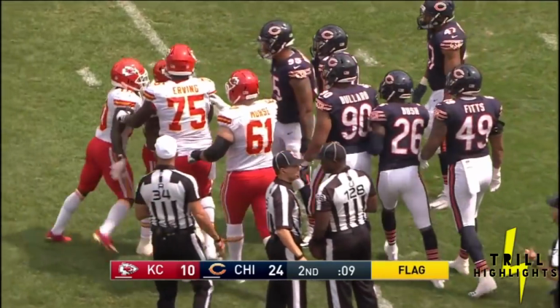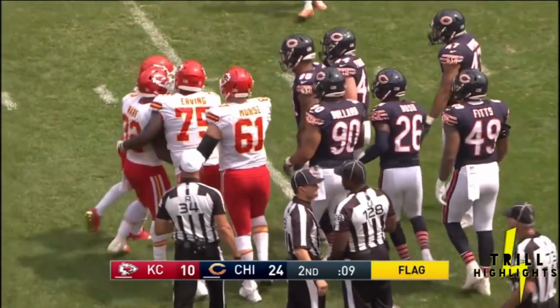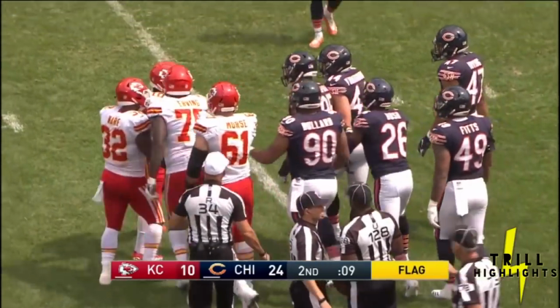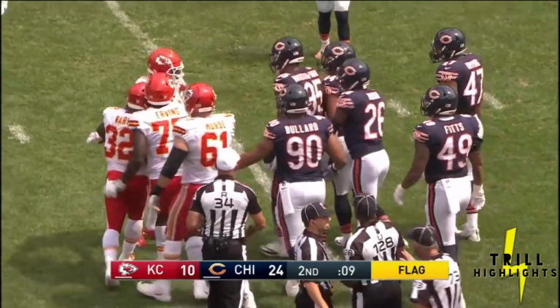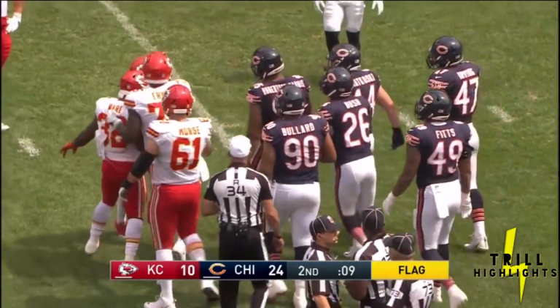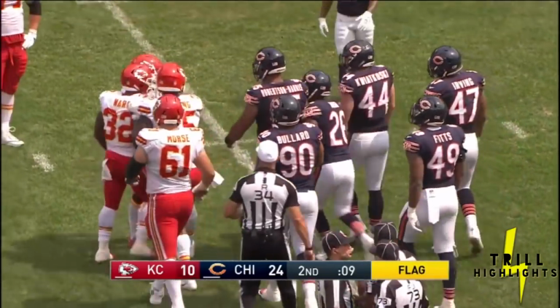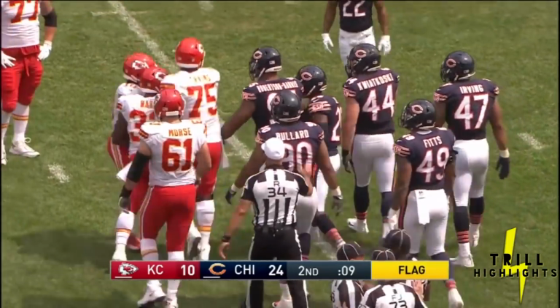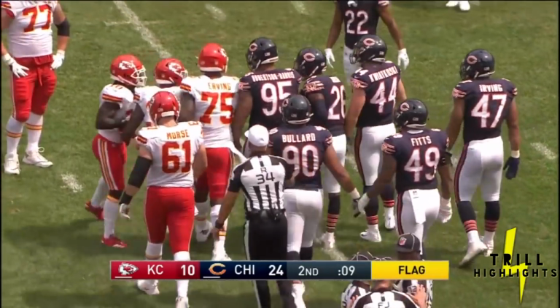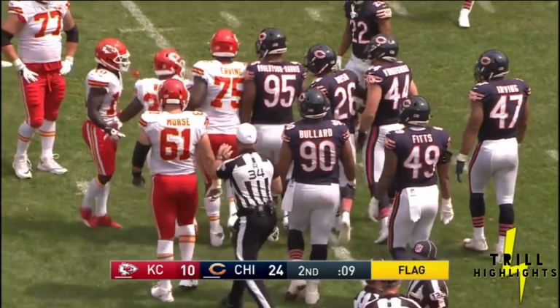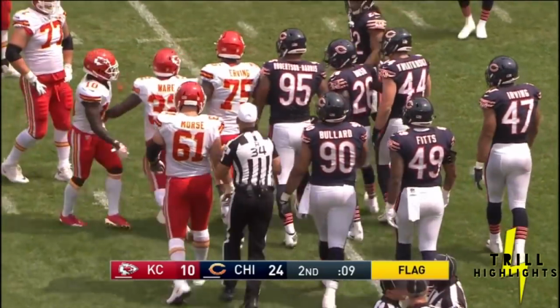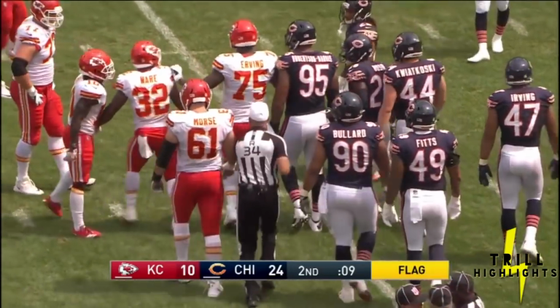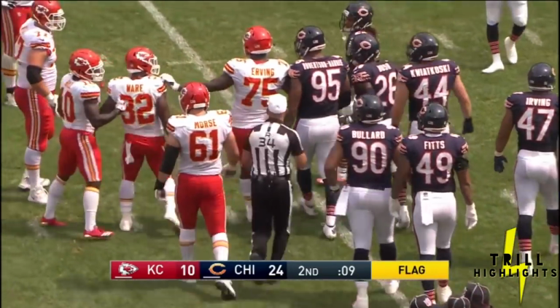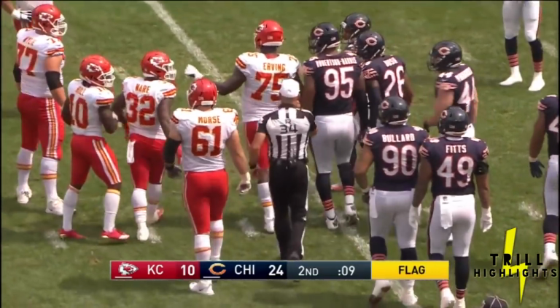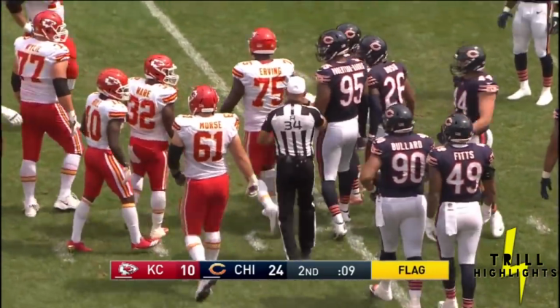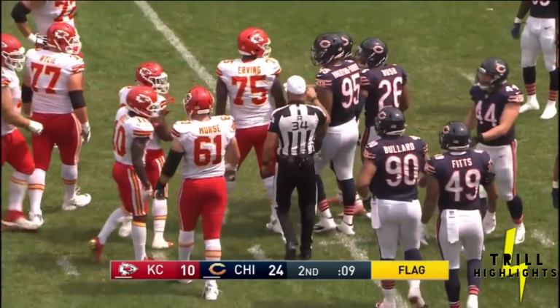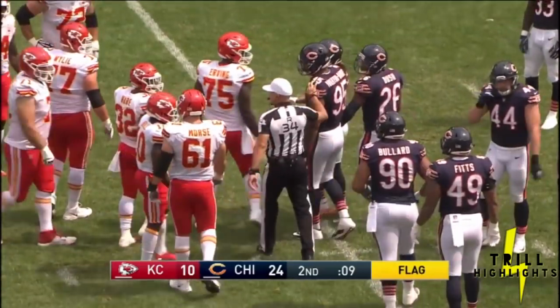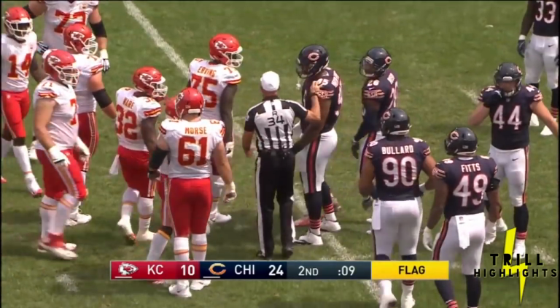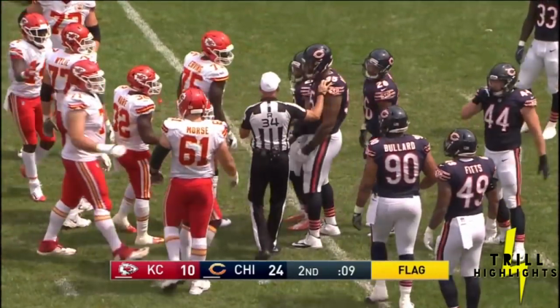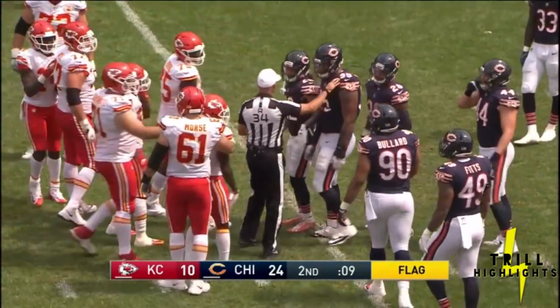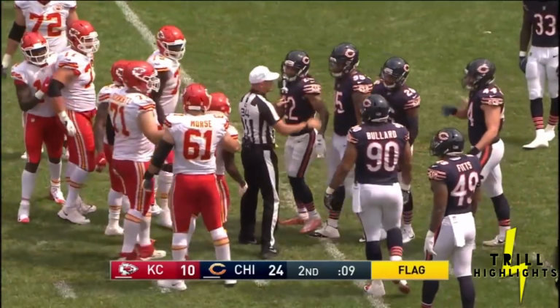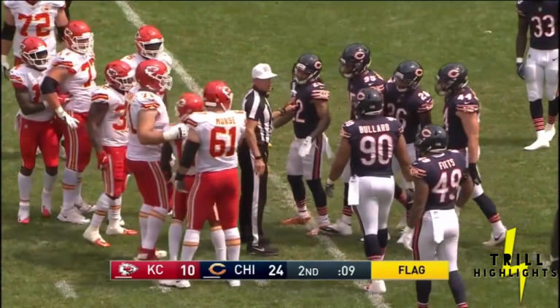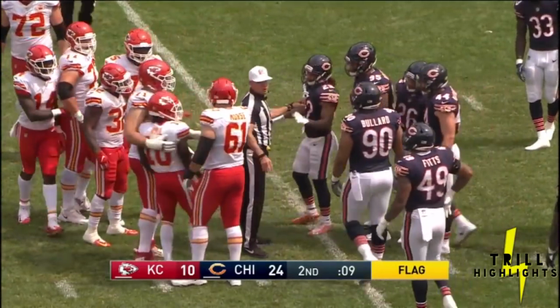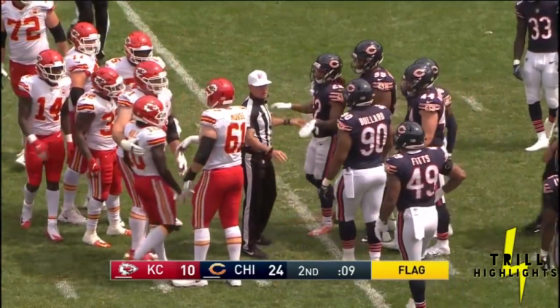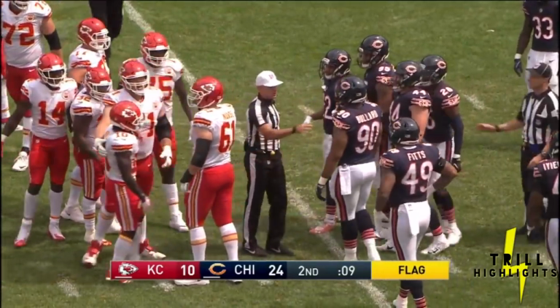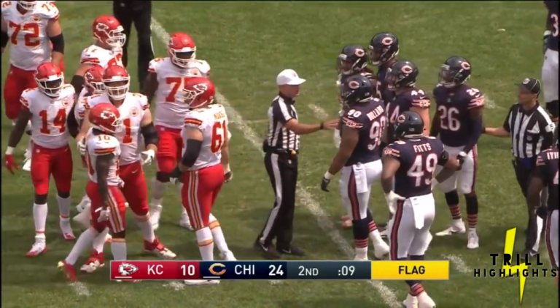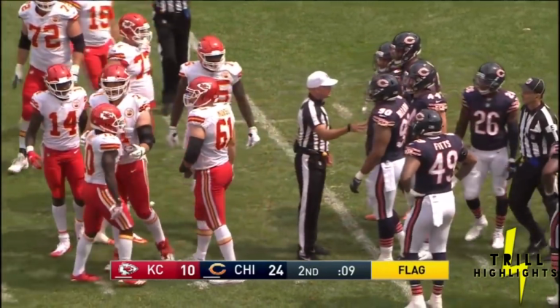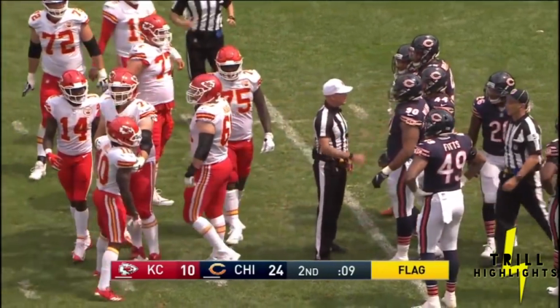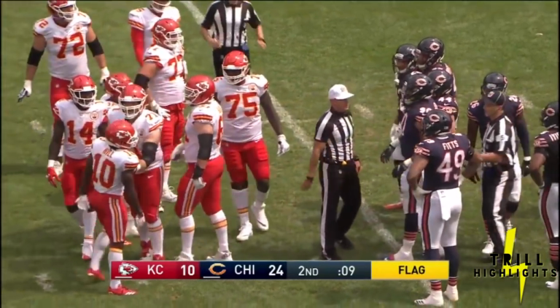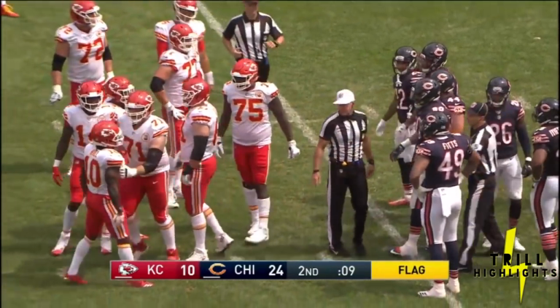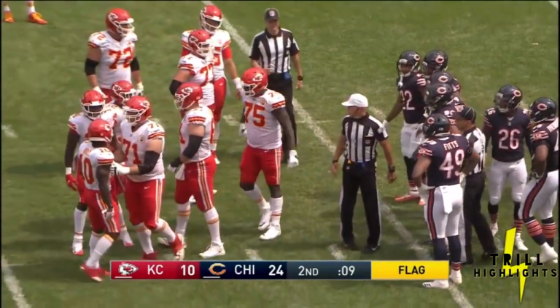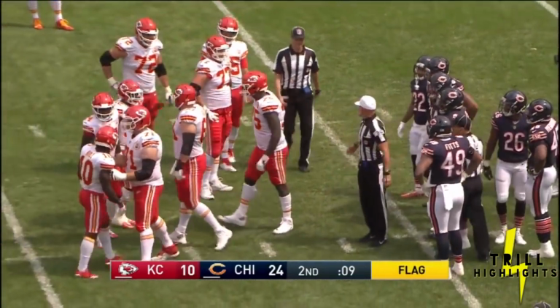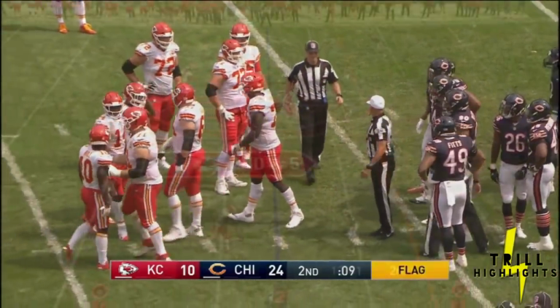Both head coaches seem content to just let the clock wind out and go to halftime, but it's getting a little heated at the bottom of the pile.